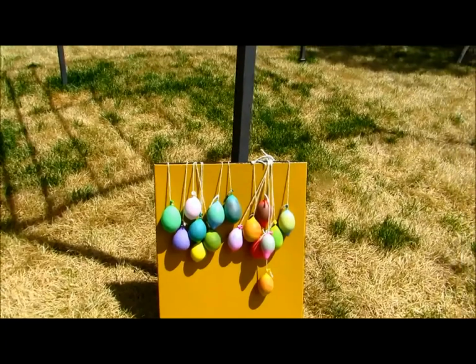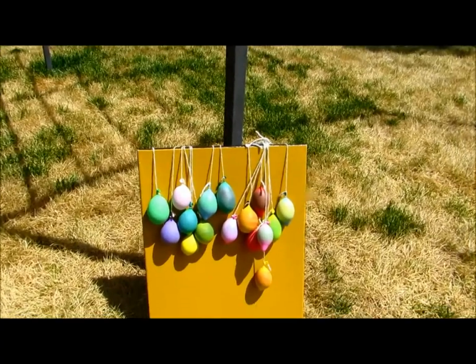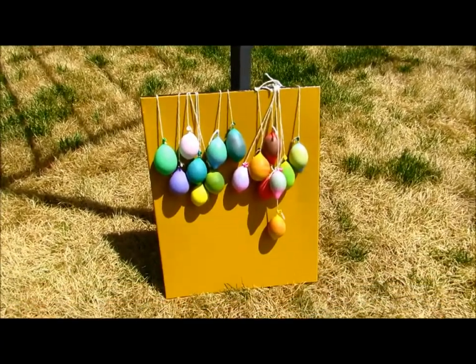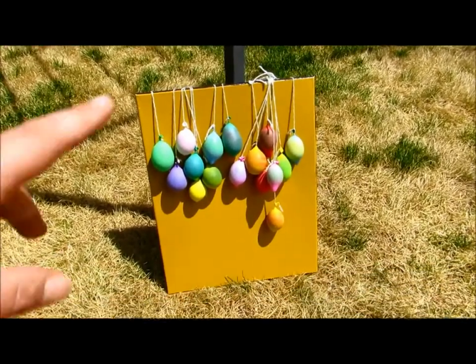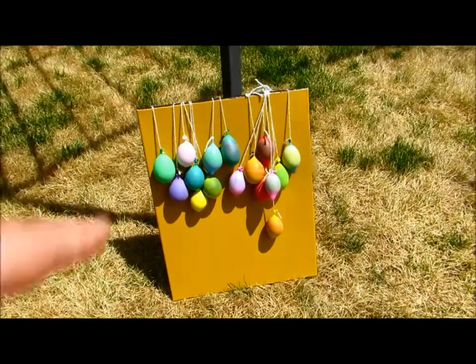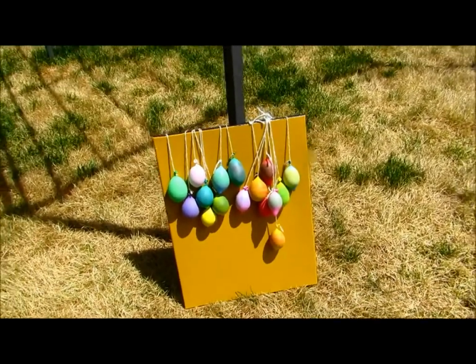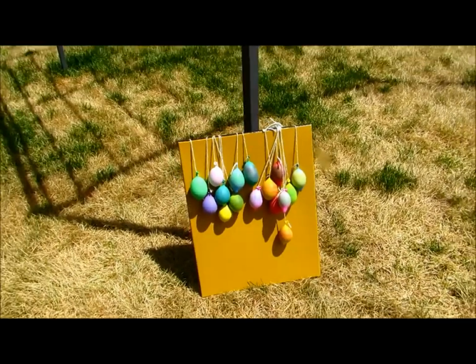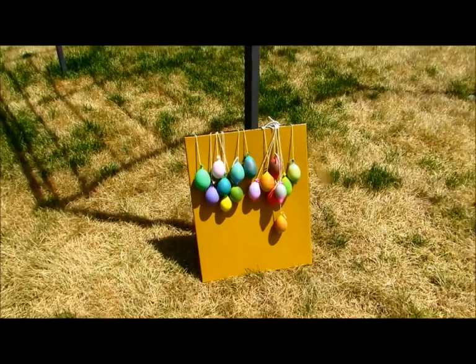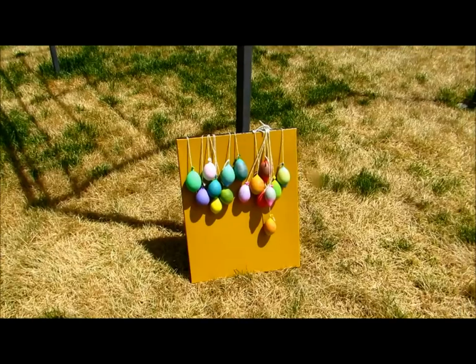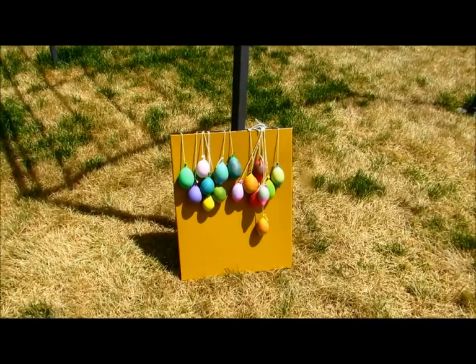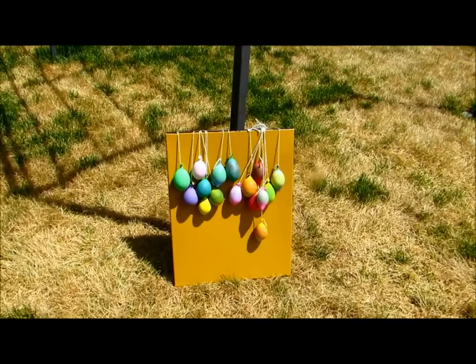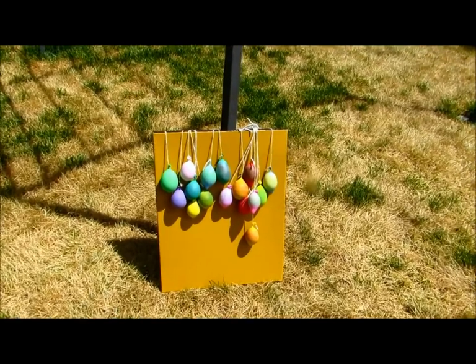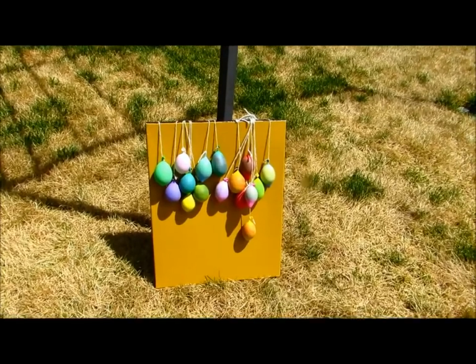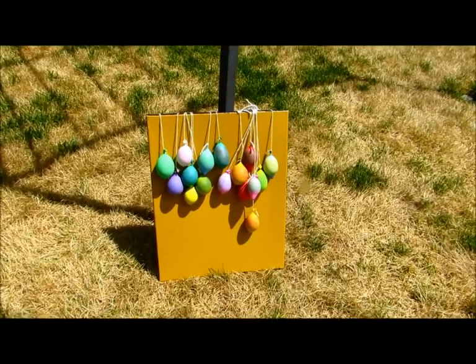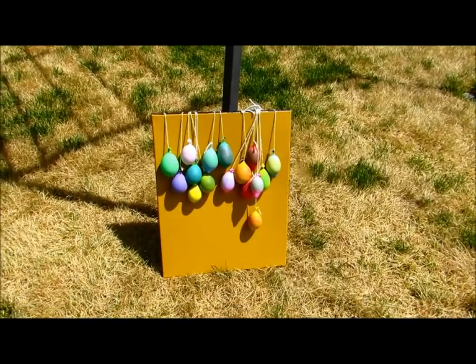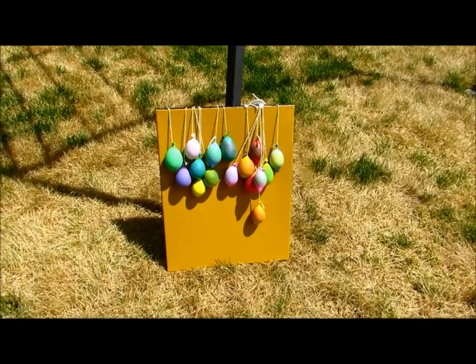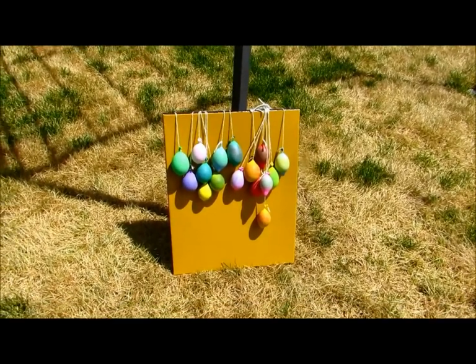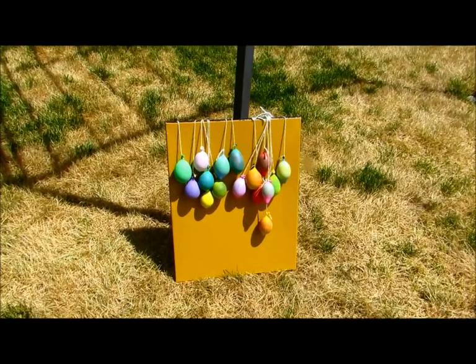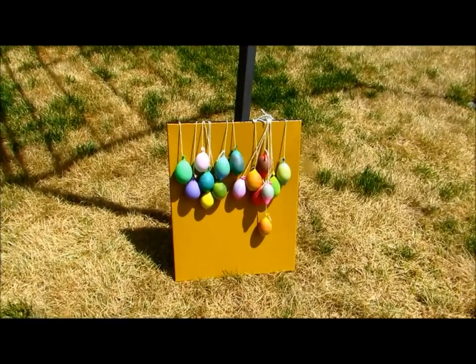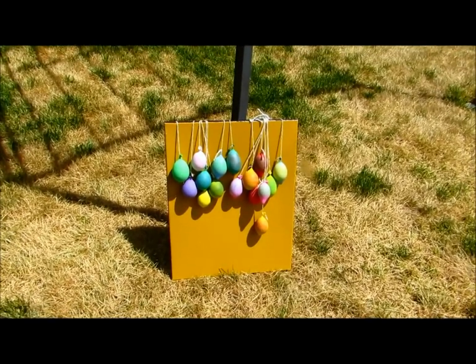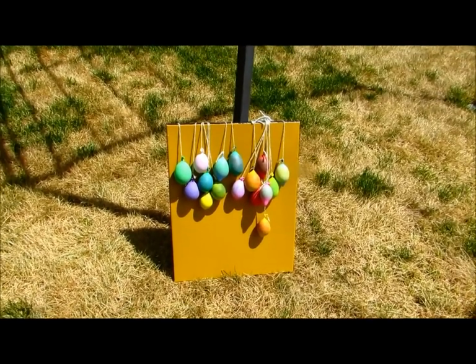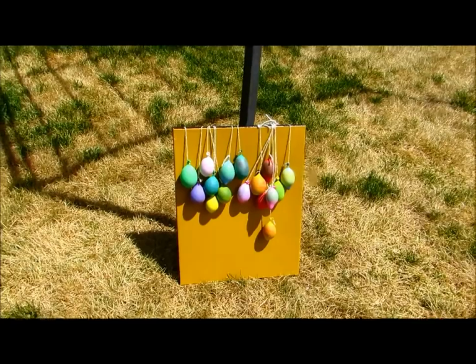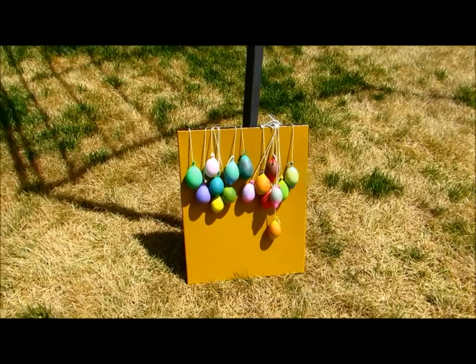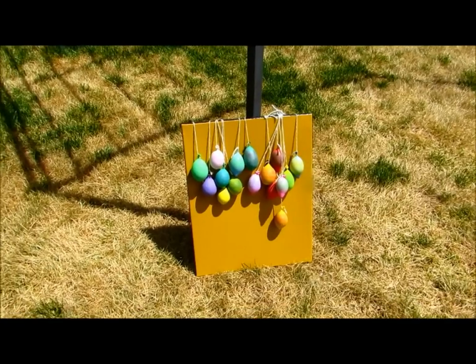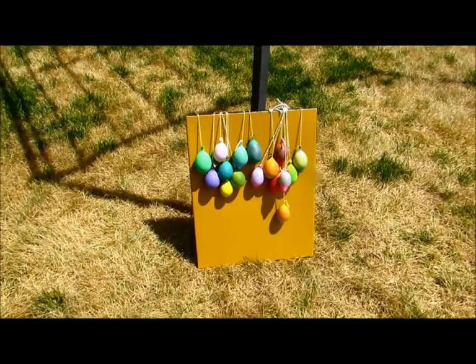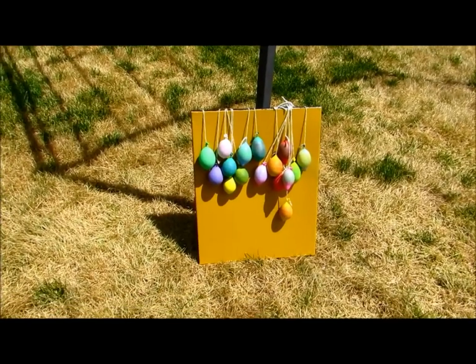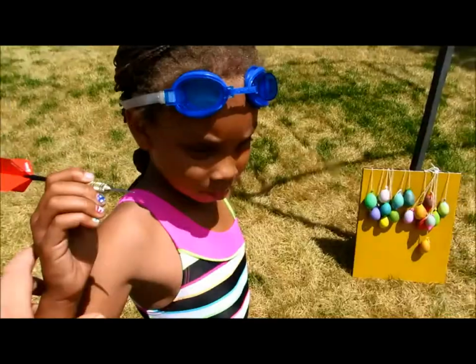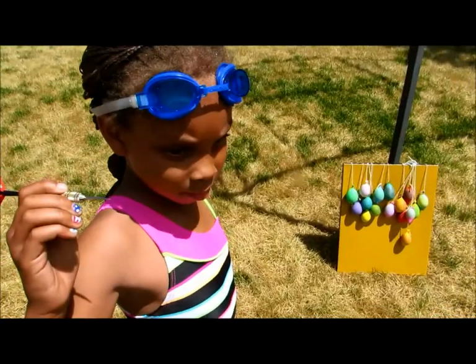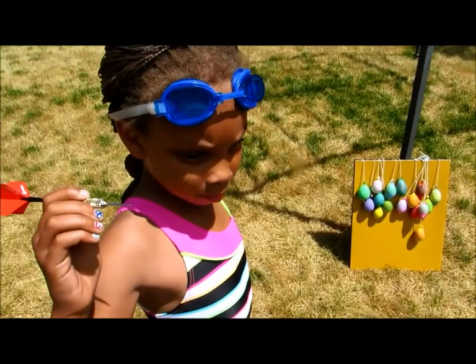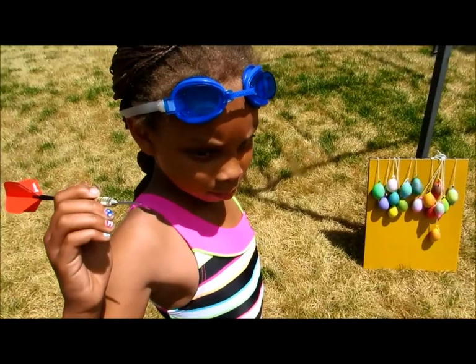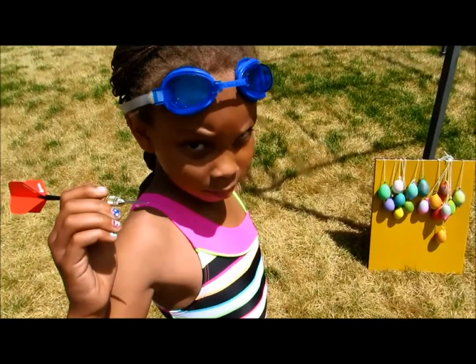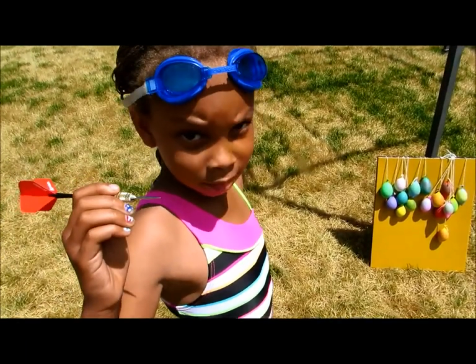Now you need to find something sturdy to set it against. We found this post. You could set it against a chair, a stool, a table, or something — just something sturdy.